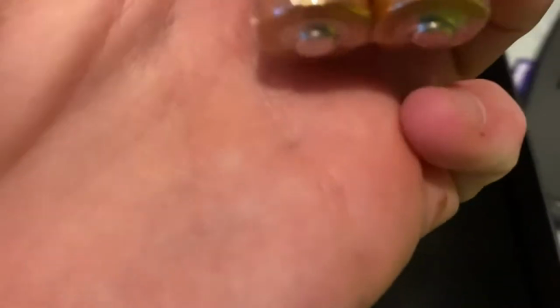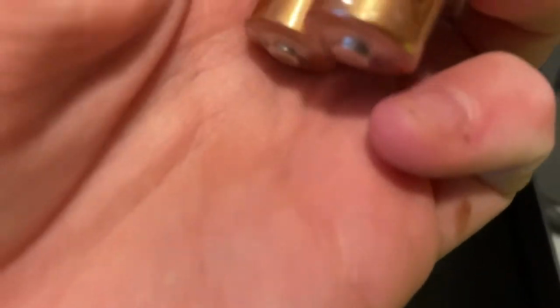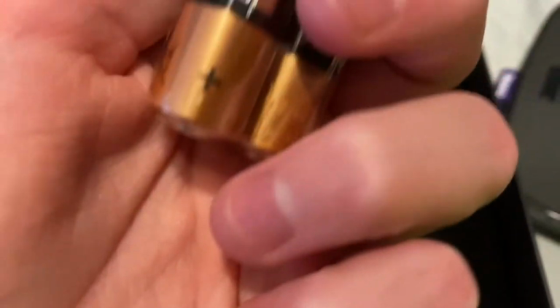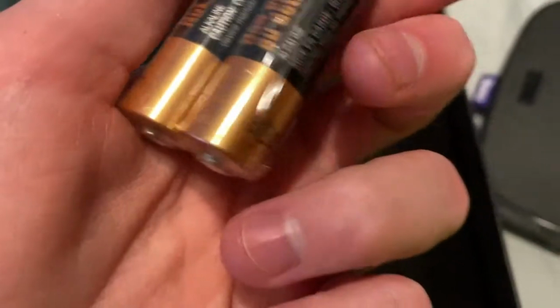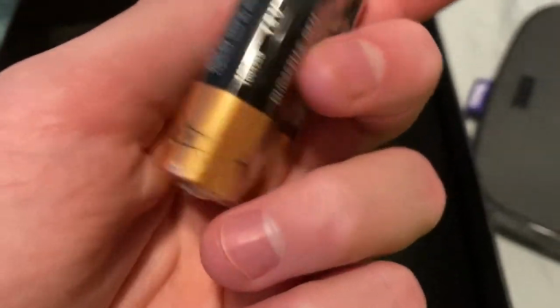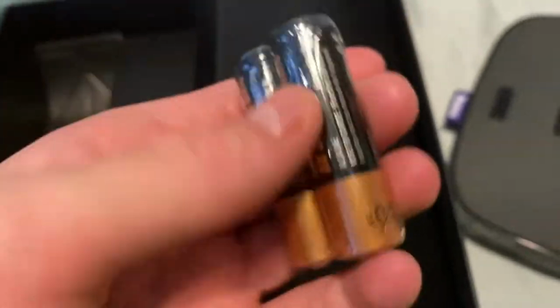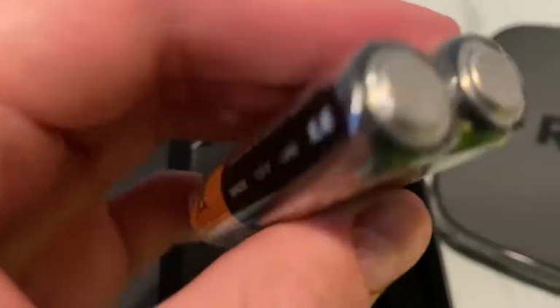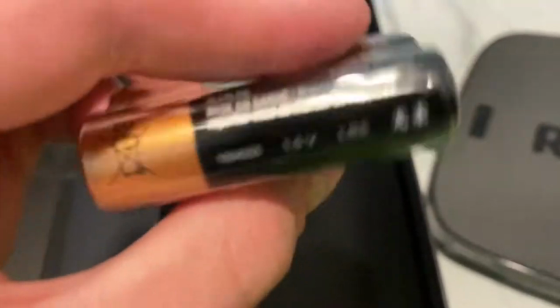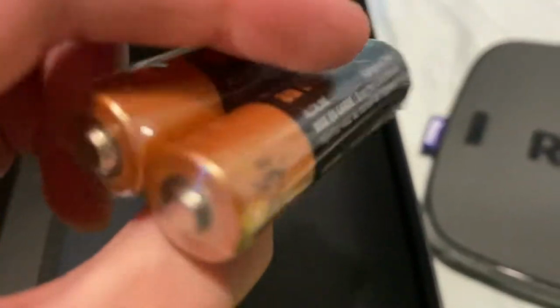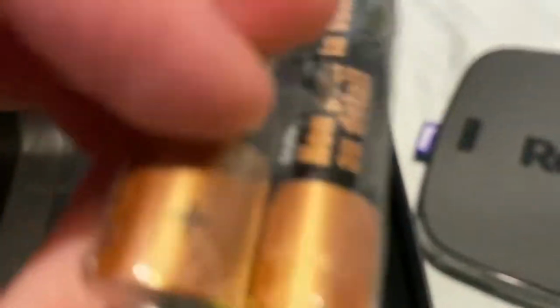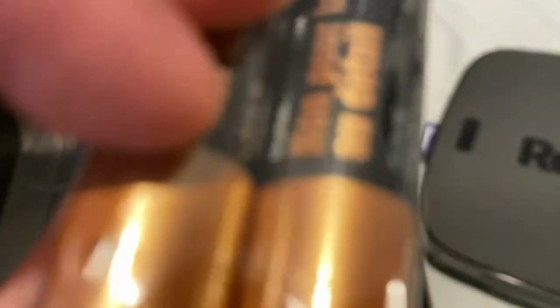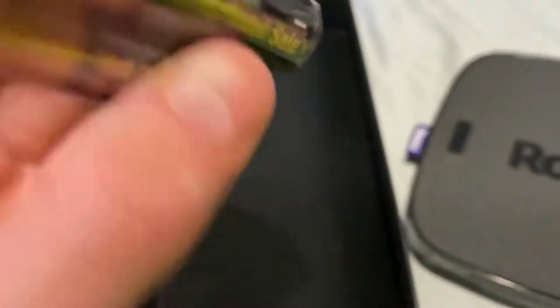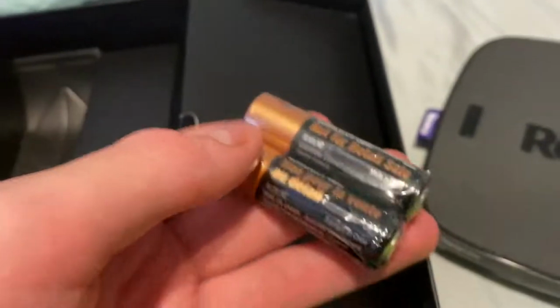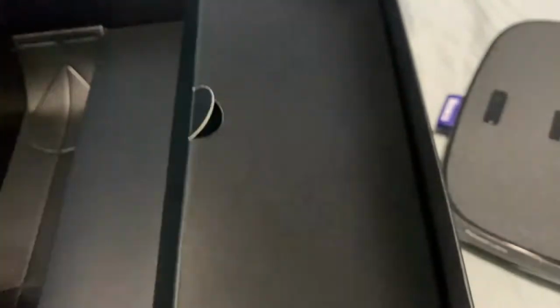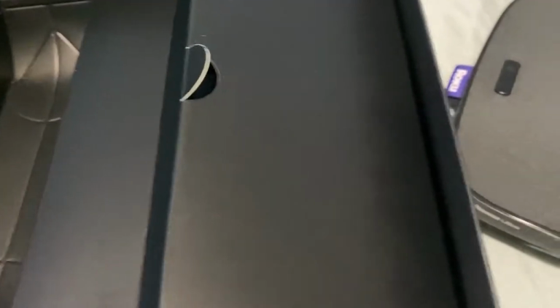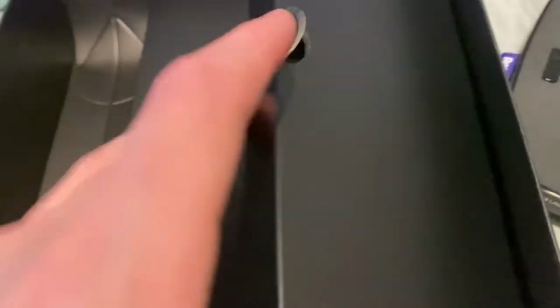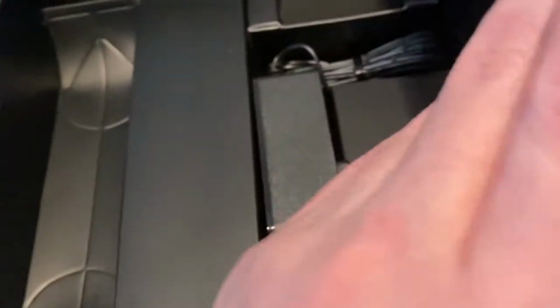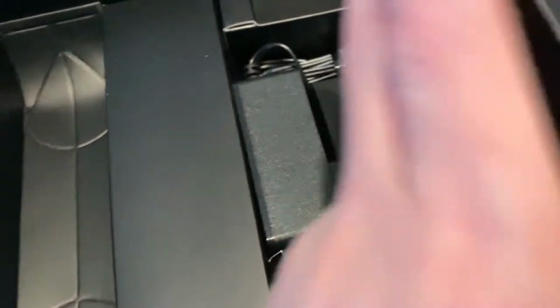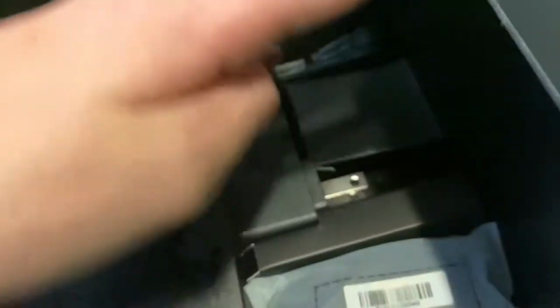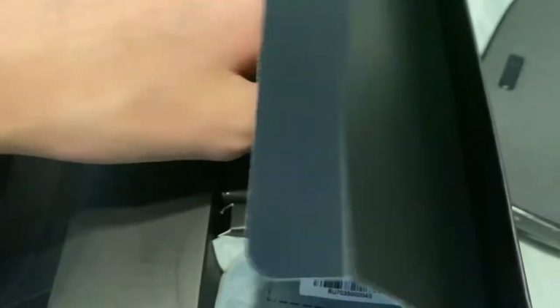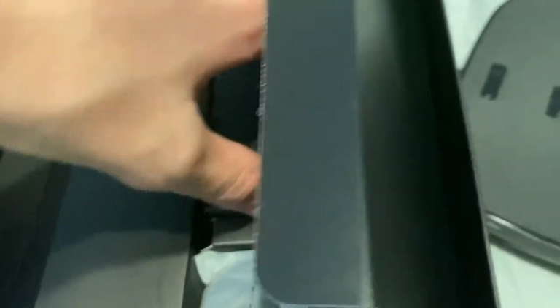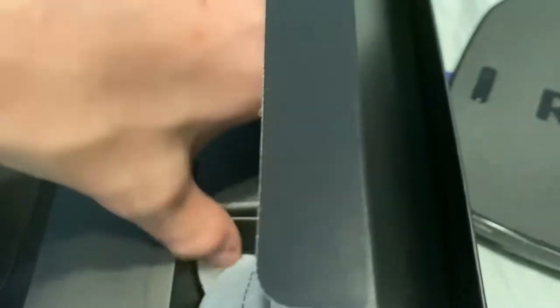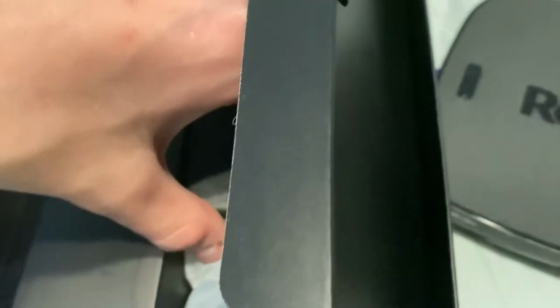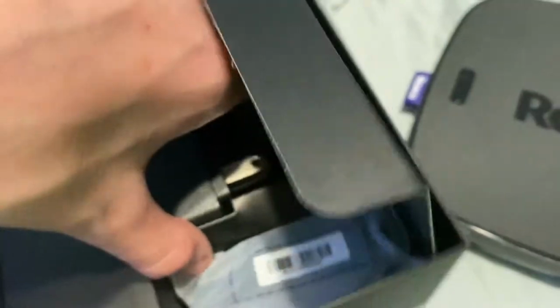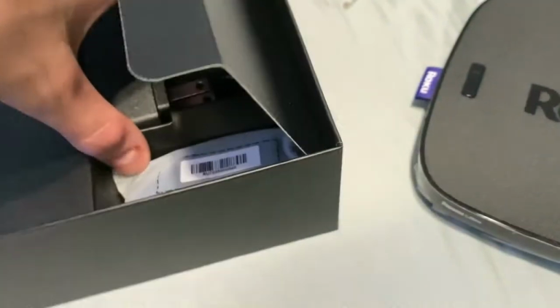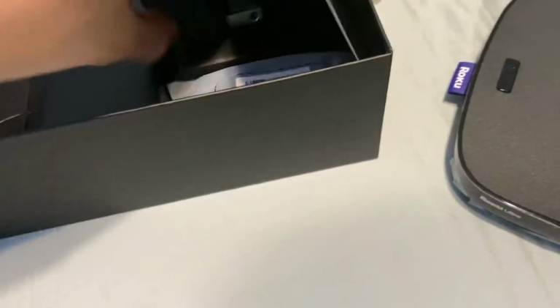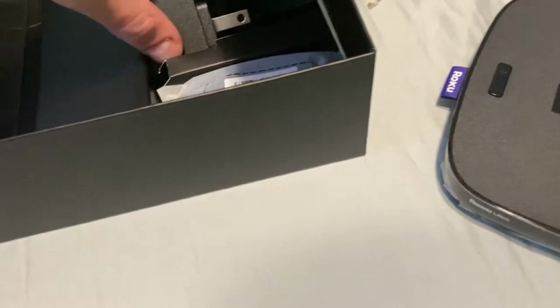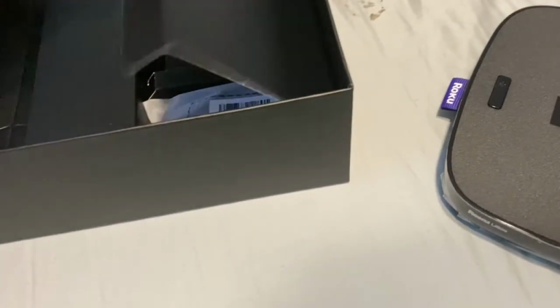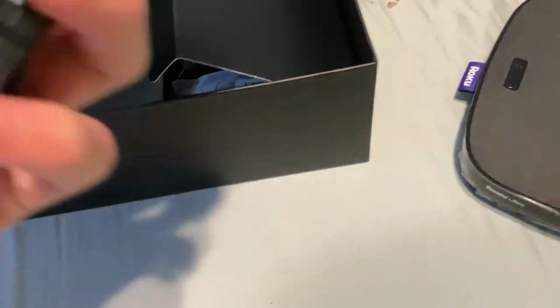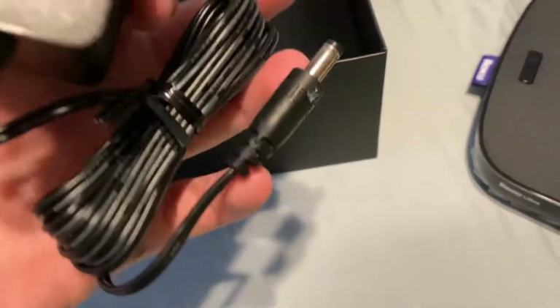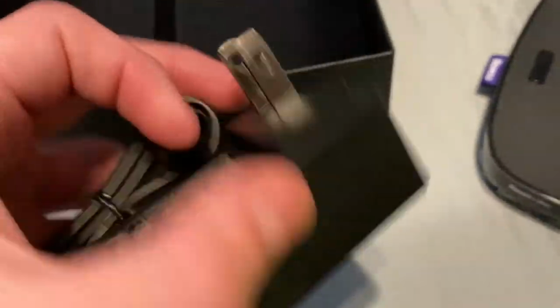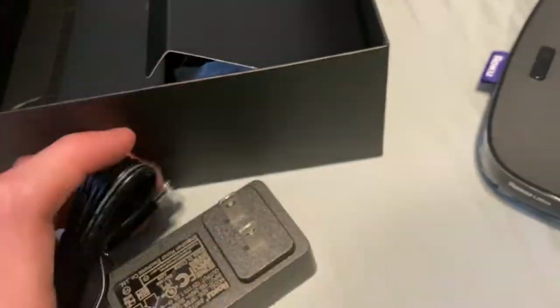In here we get two what look like Kirkland double-A batteries. I'm not sure if this is actually illegal for resale — I think it says somewhere in the box, so I'm not sure. And we have the AC adapter.